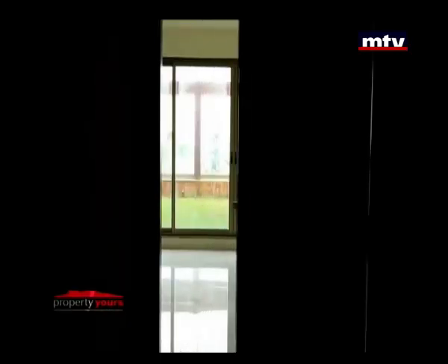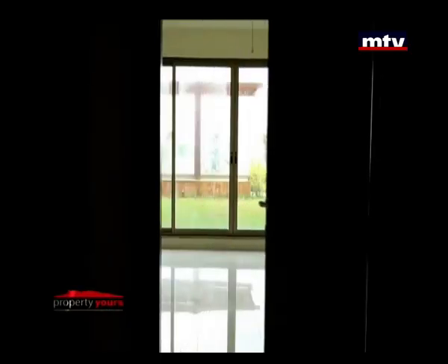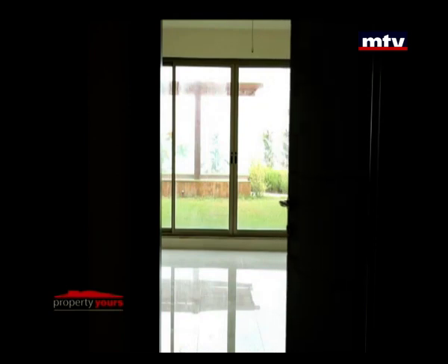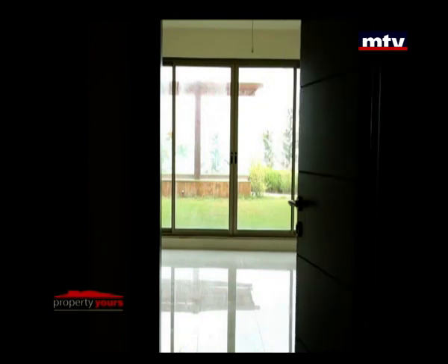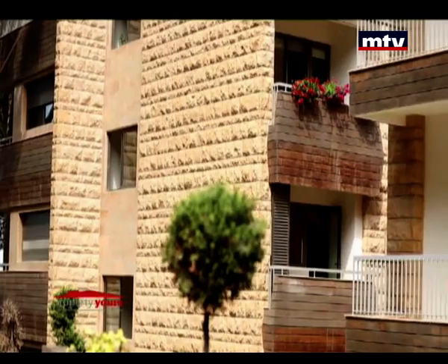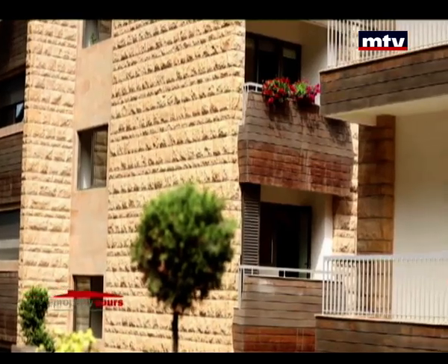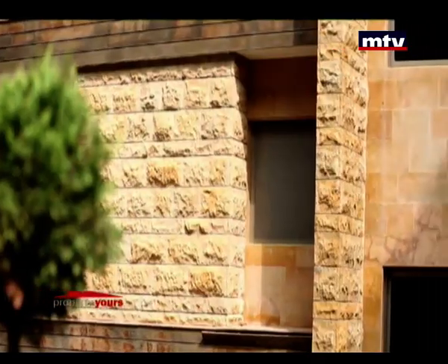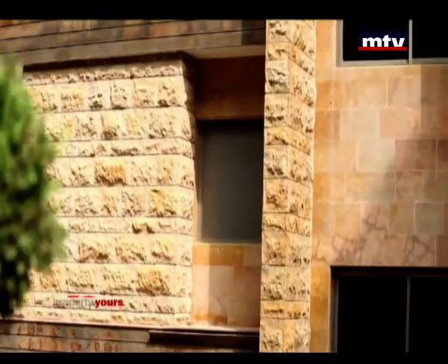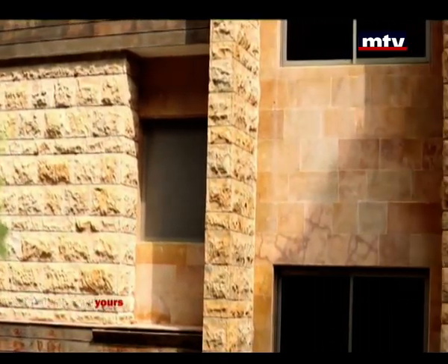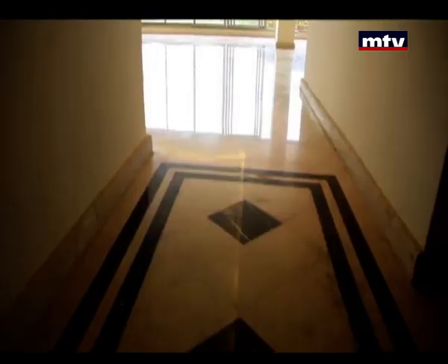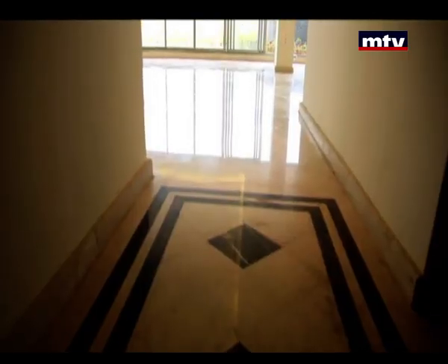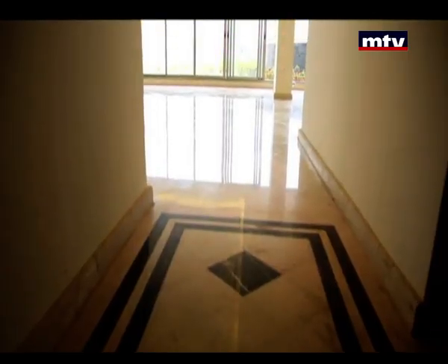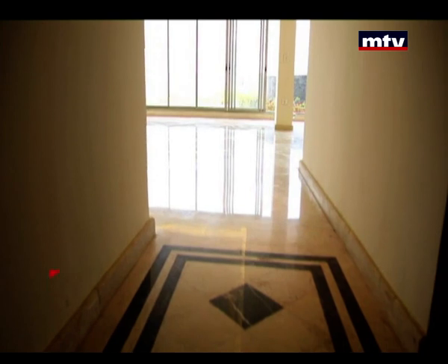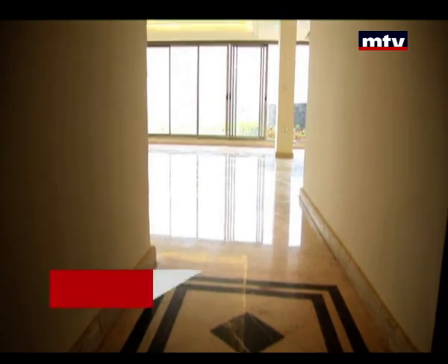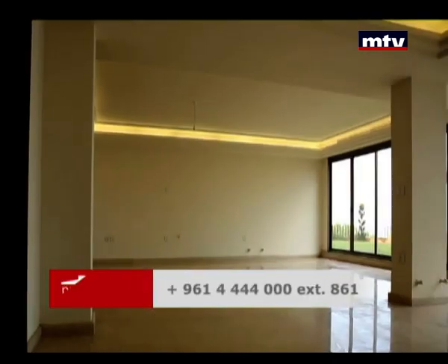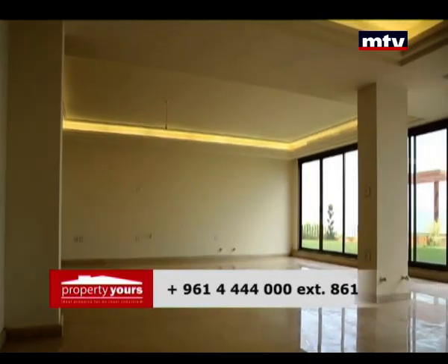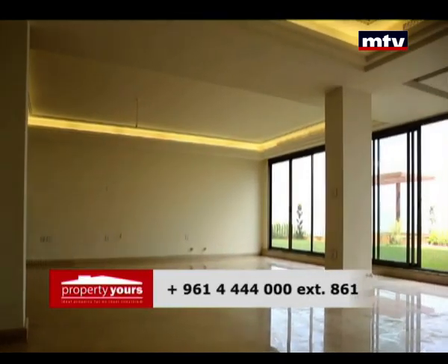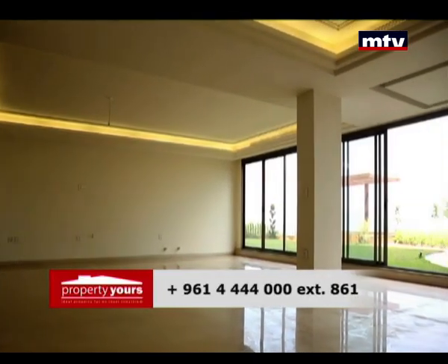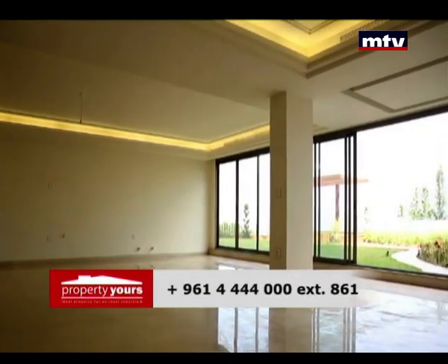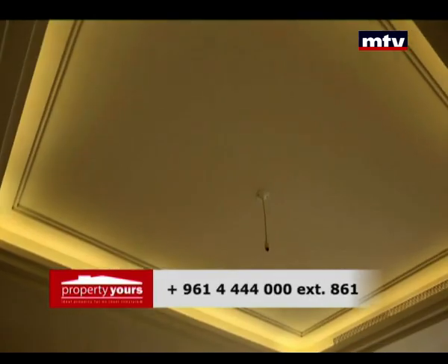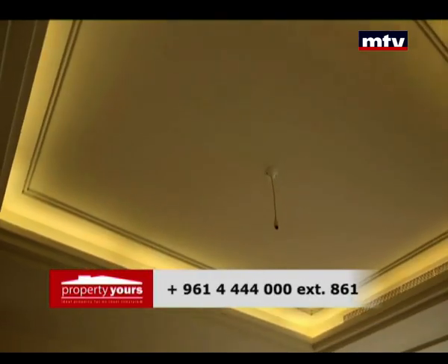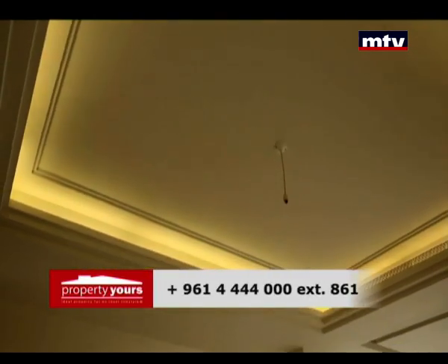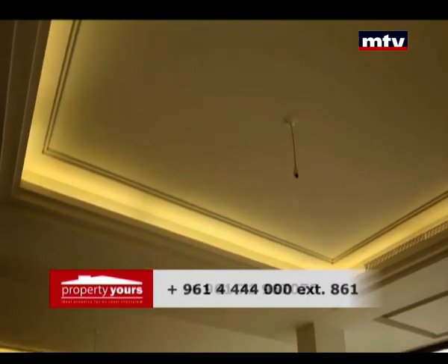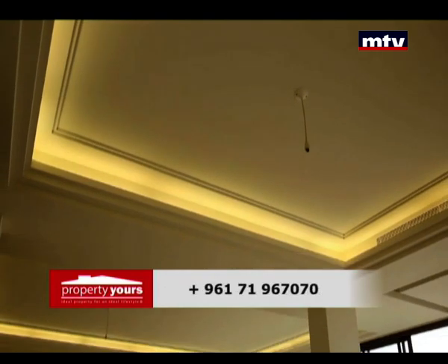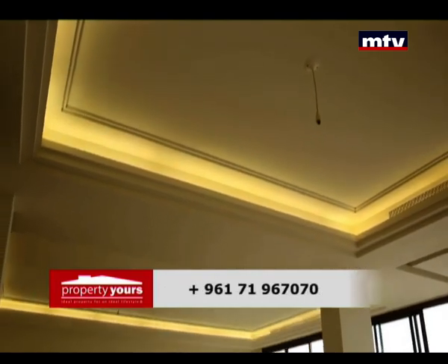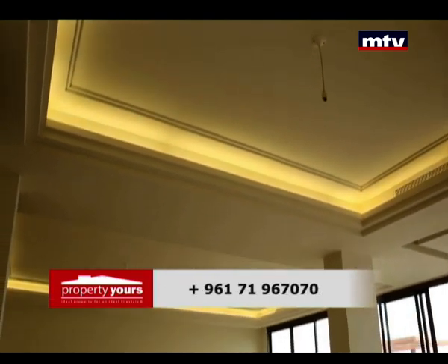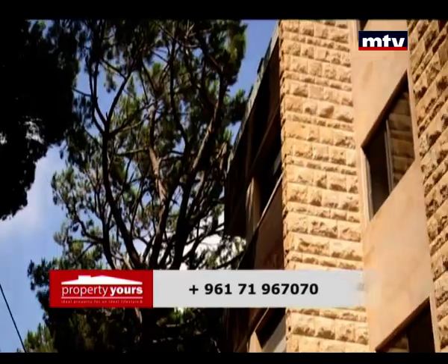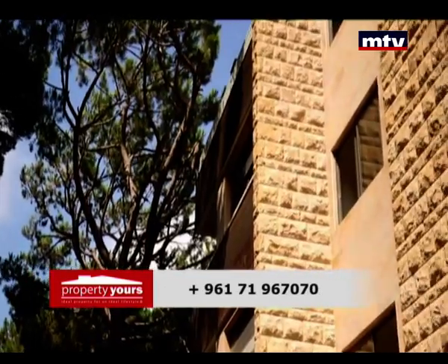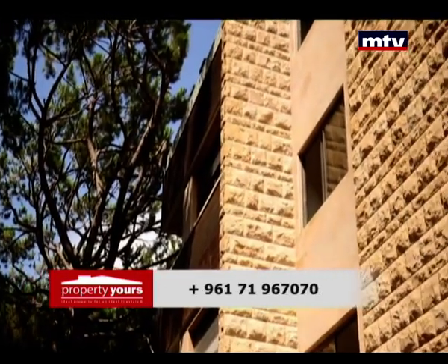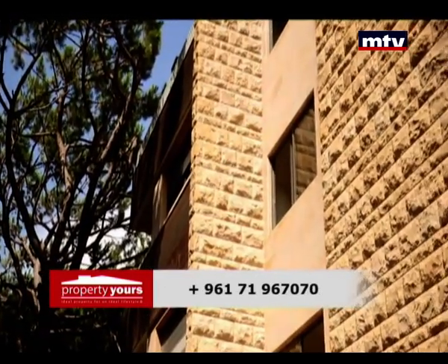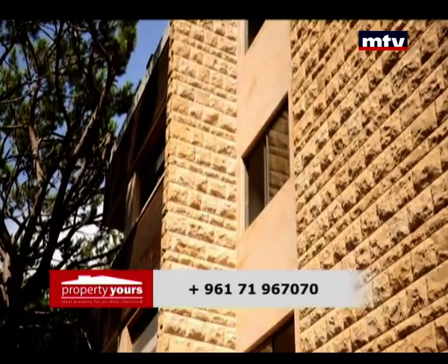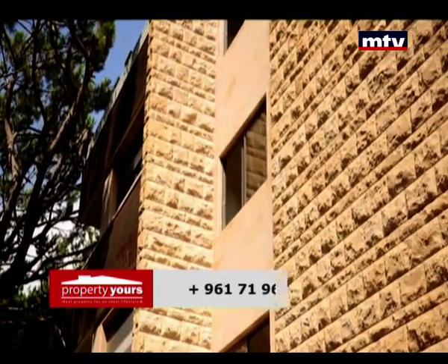The ground floor adds 3 master rooms. Top quality finishing throughout — Bottocino open book marble, décor gypsum board with concealed AC in the salon, and split AC units in all rooms.